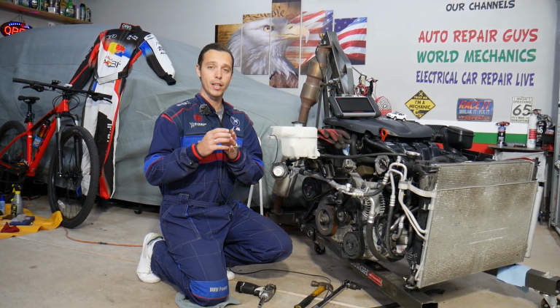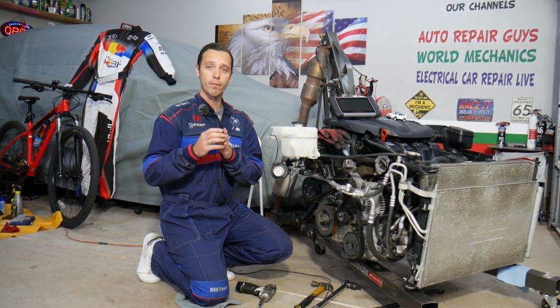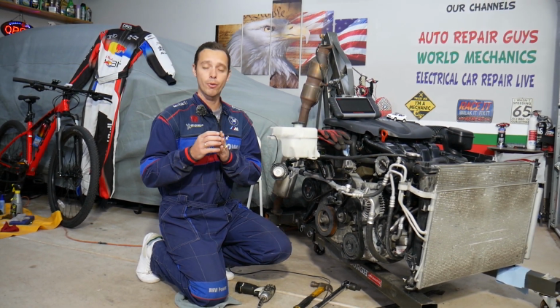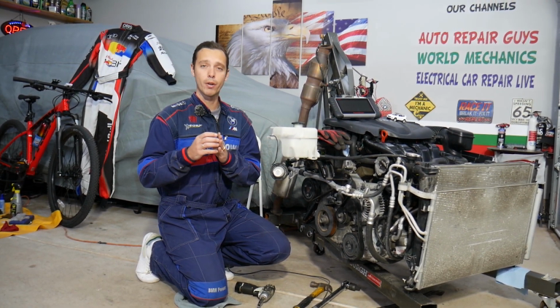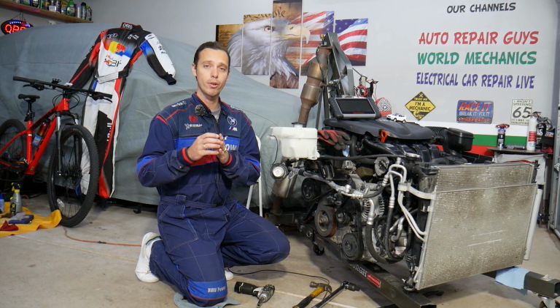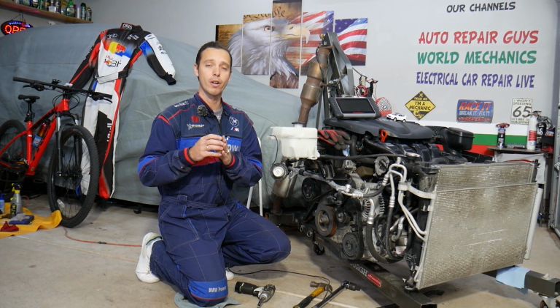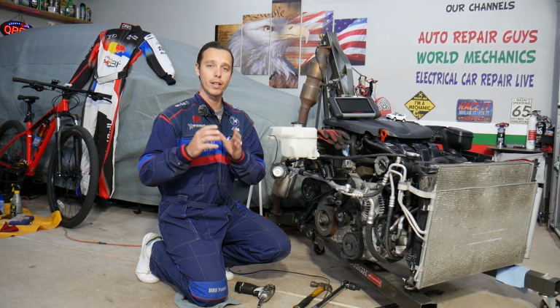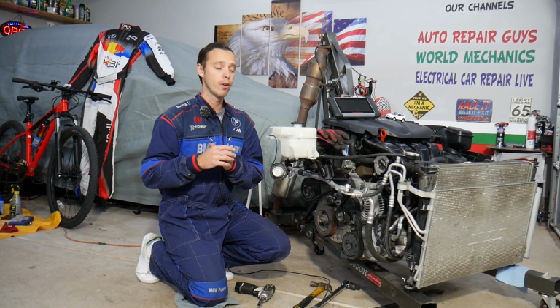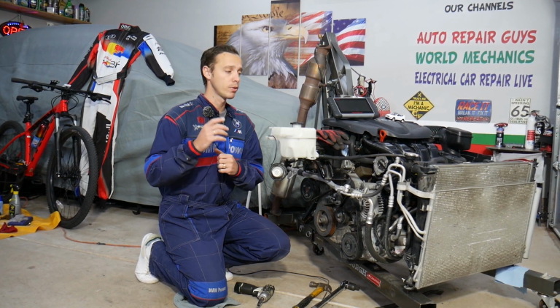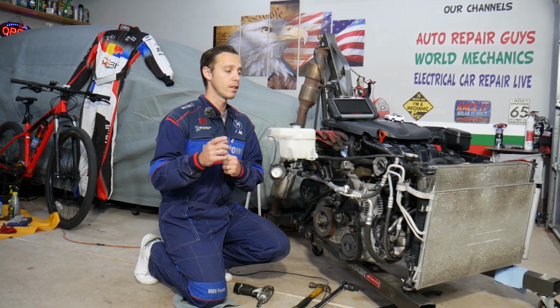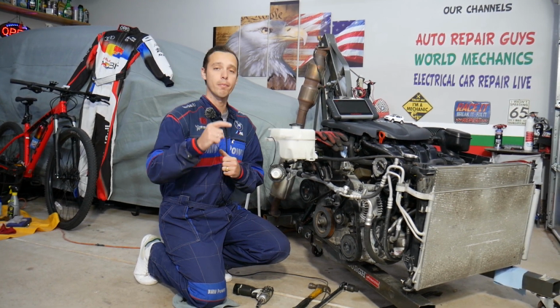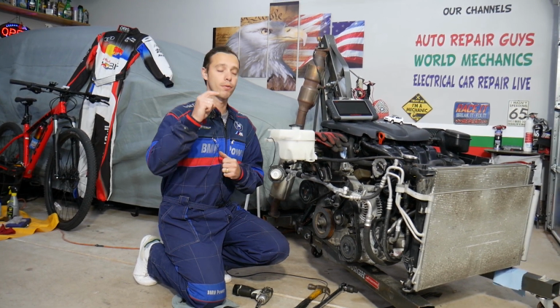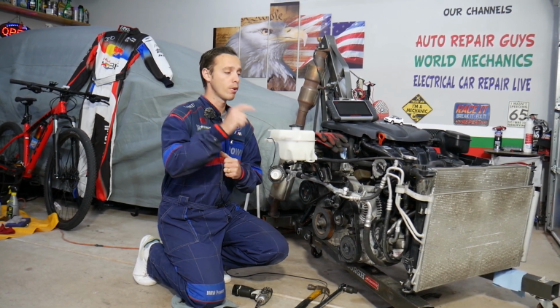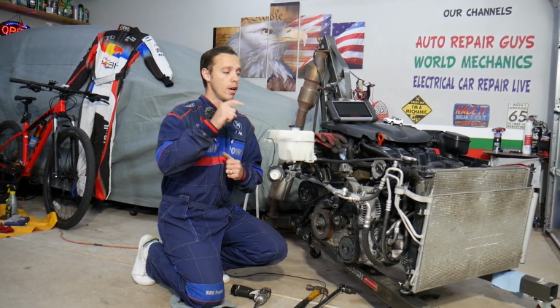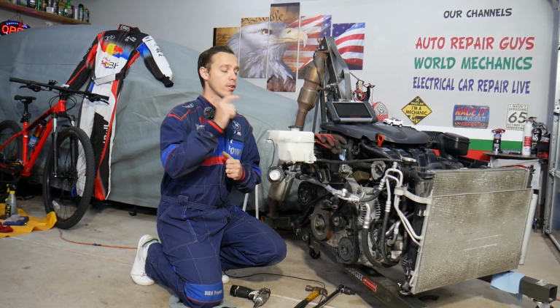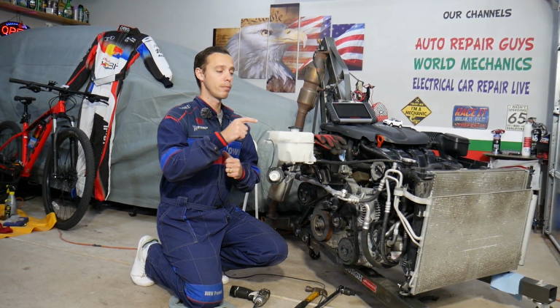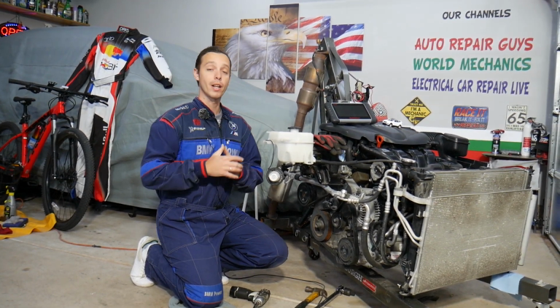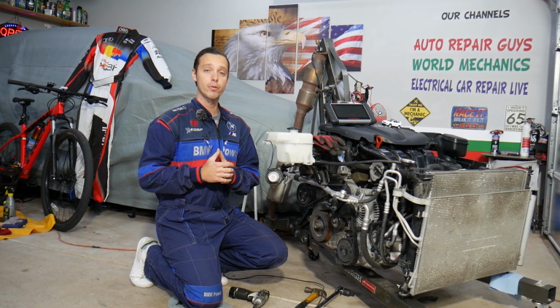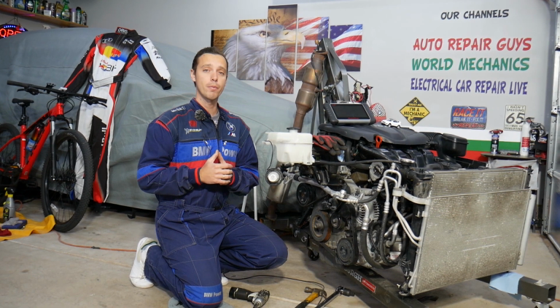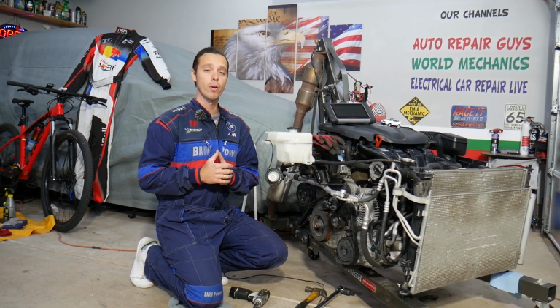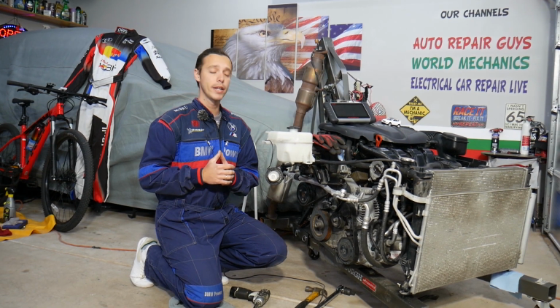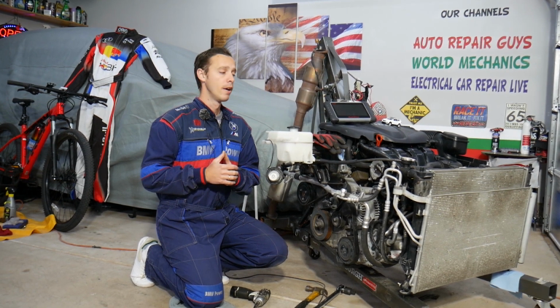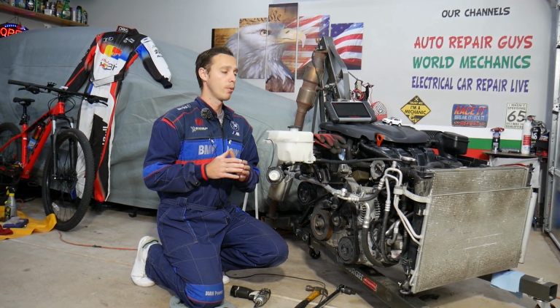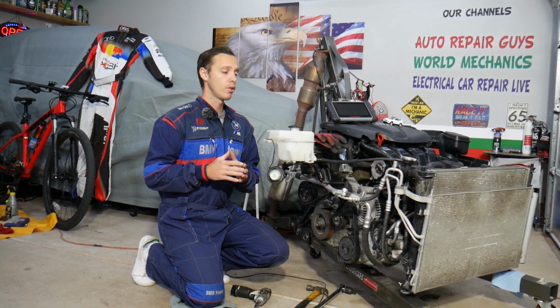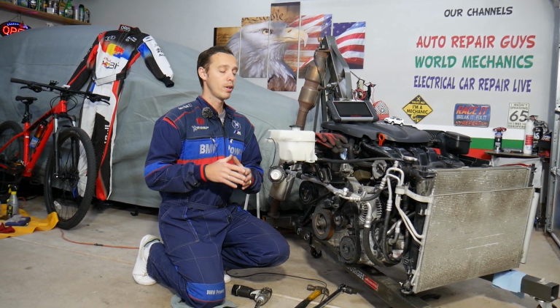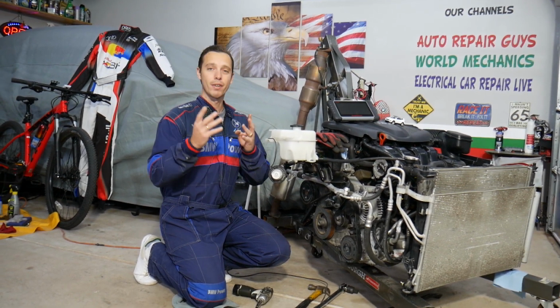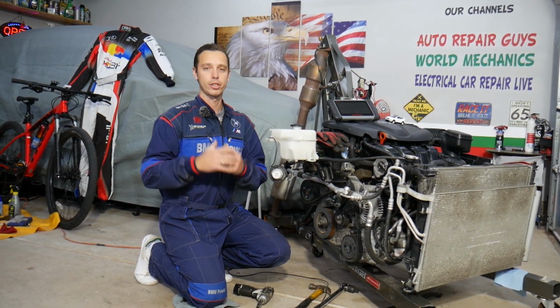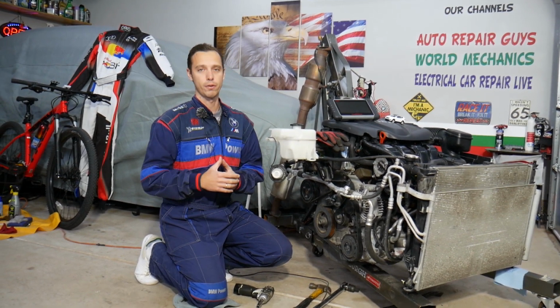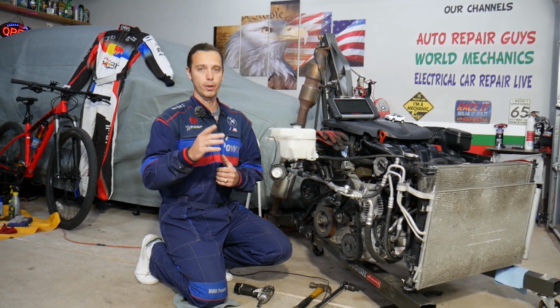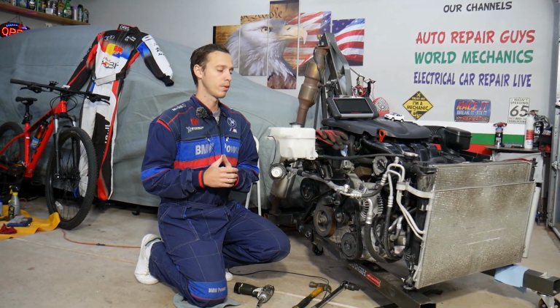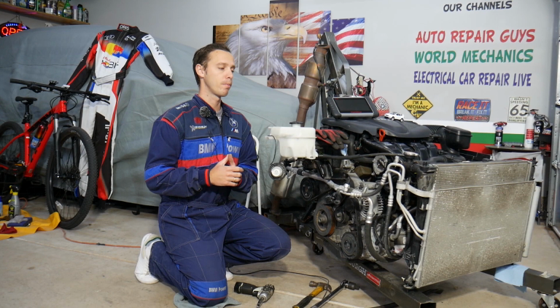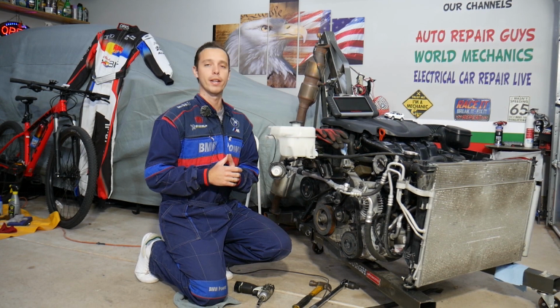We're going to cover all of that as we go. Make sure you stay until the end, because if you do it wrong you can cause damage to the electrical system and you can also severely hurt yourself. We'll explain about that as we go.